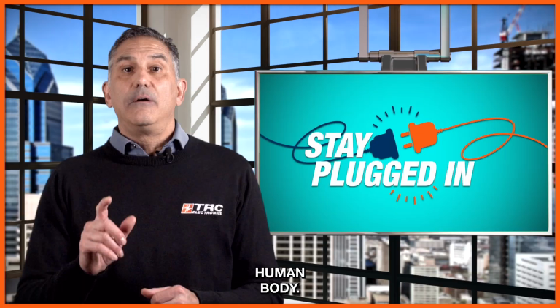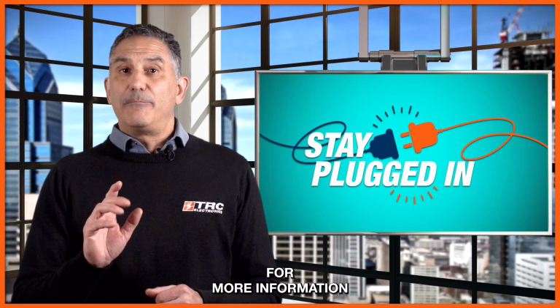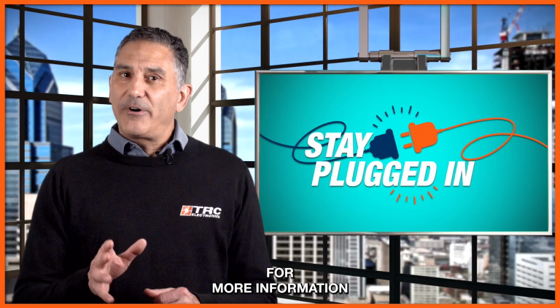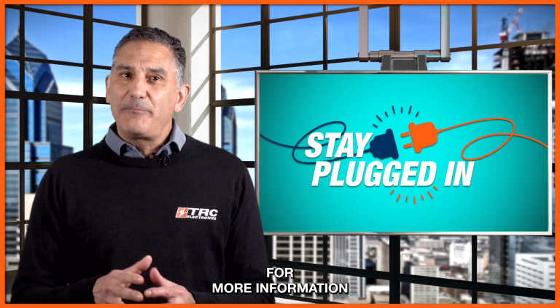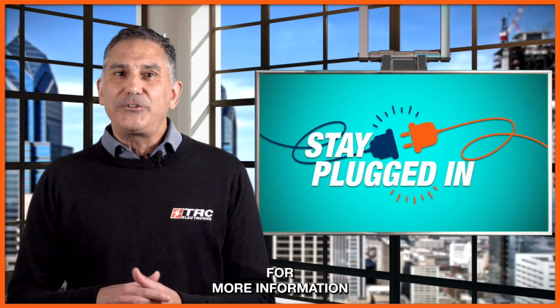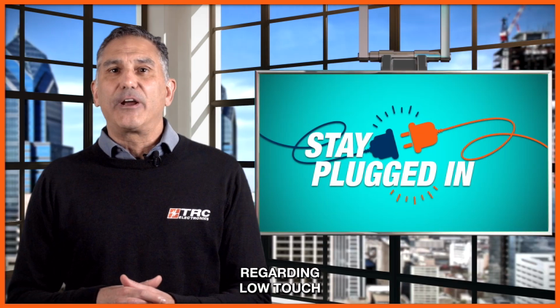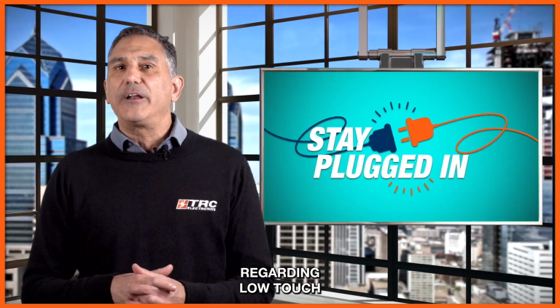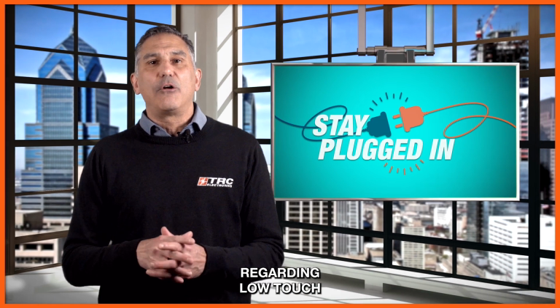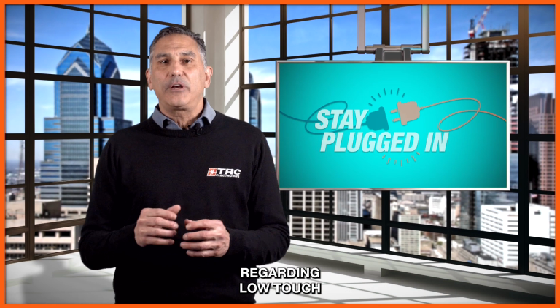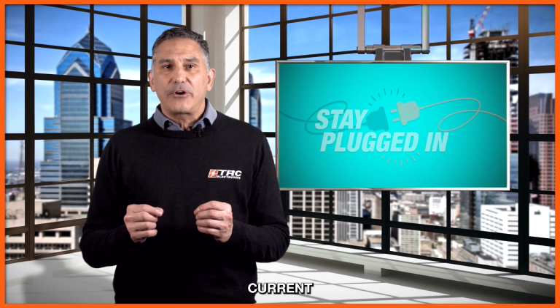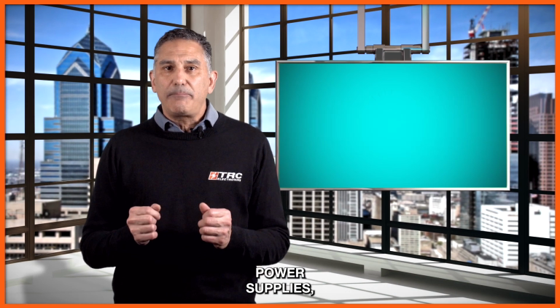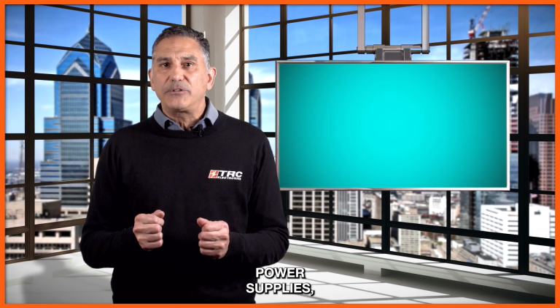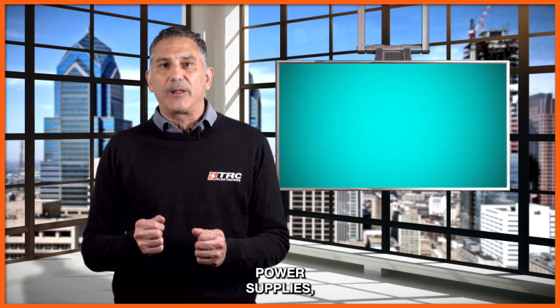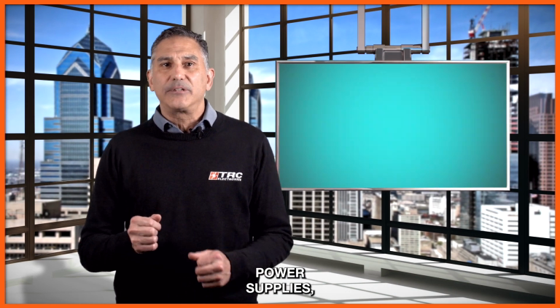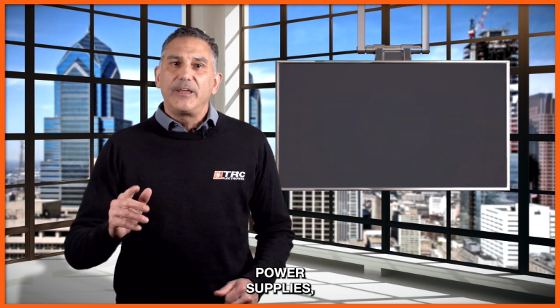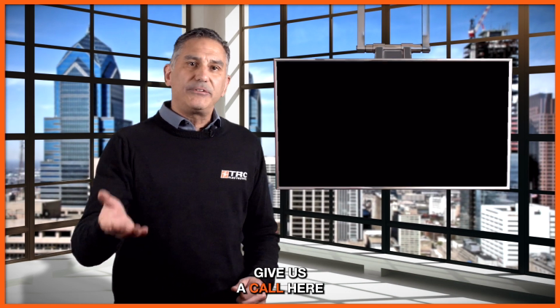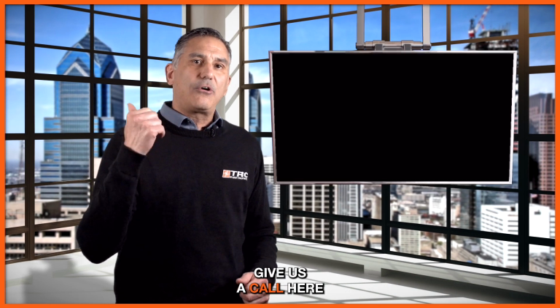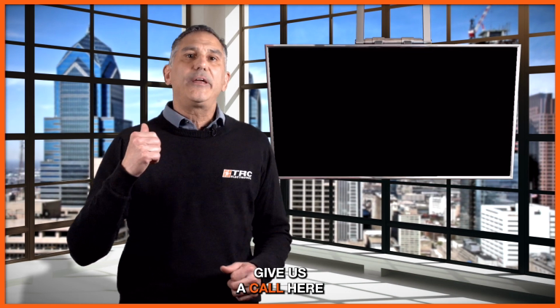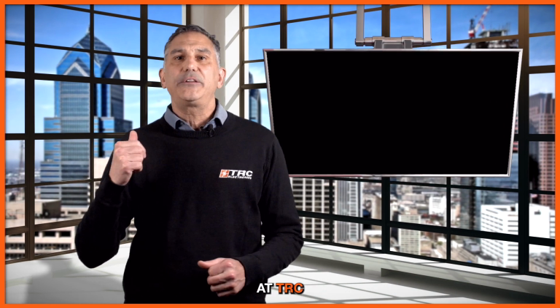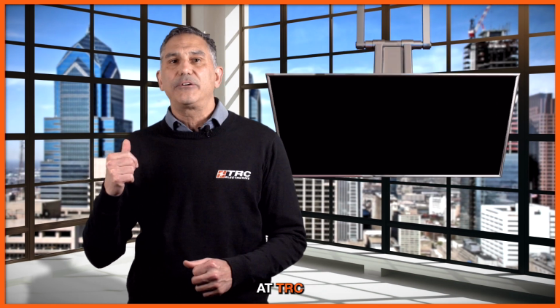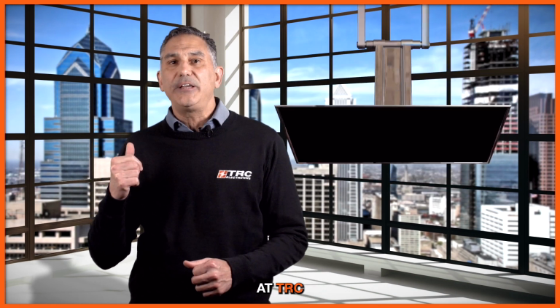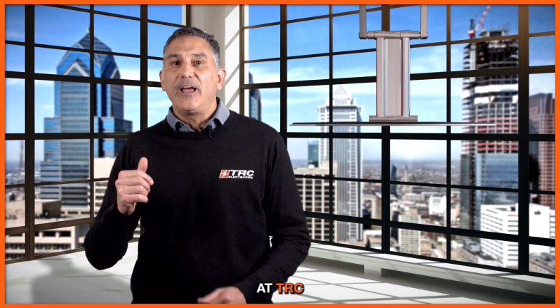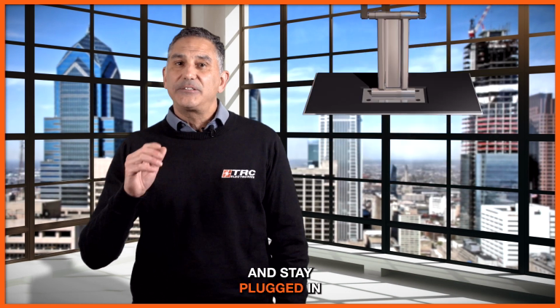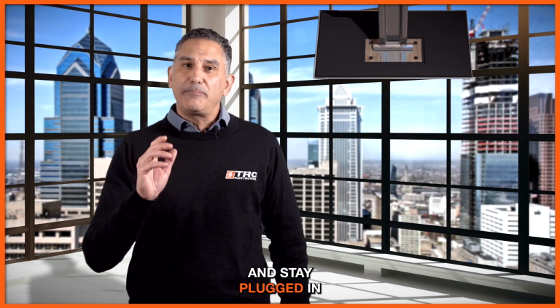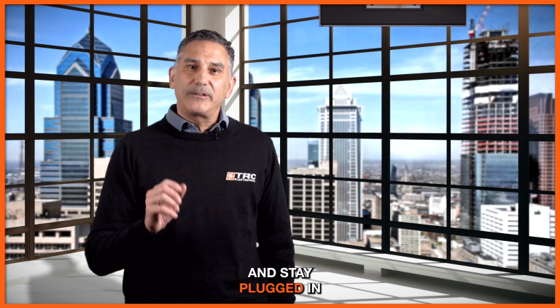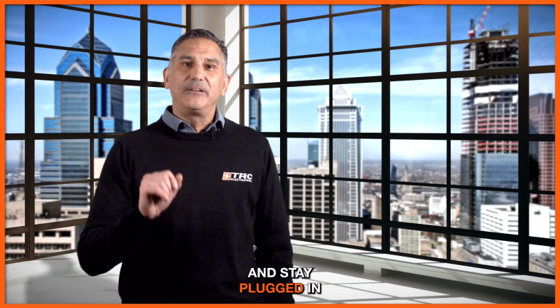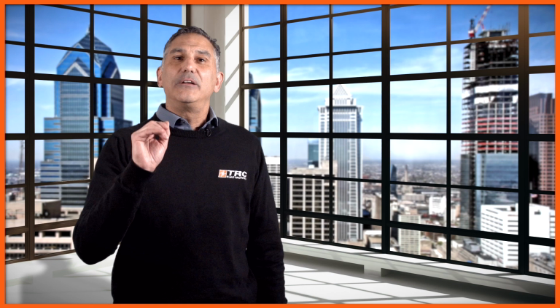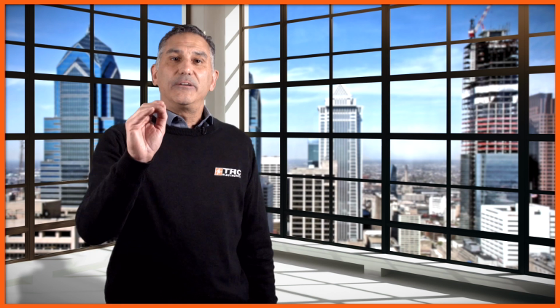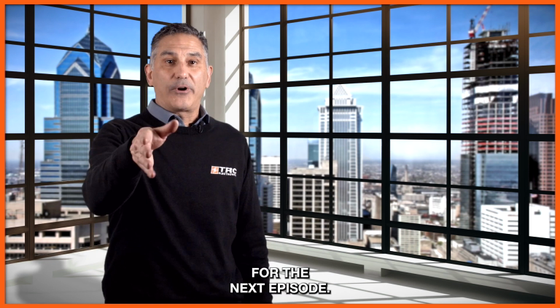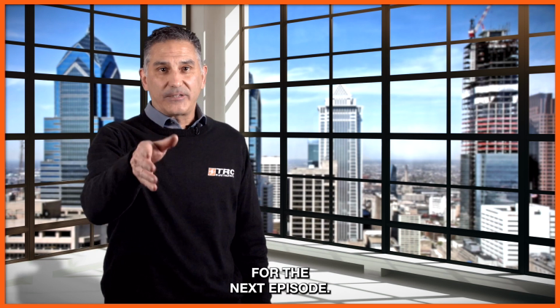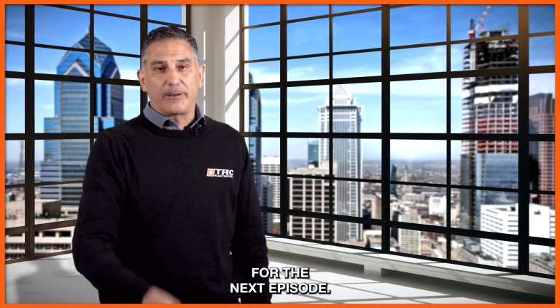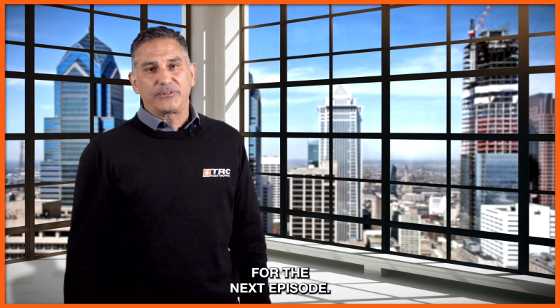For more information regarding low touch current power supplies, give us a call here at TRC, and stay plugged in for our next episode.